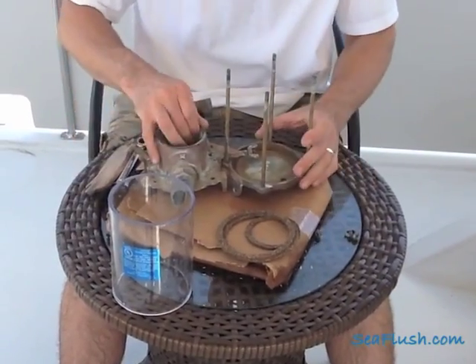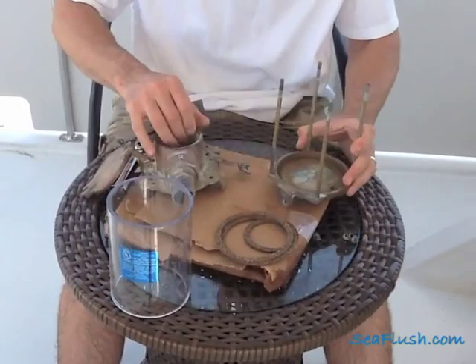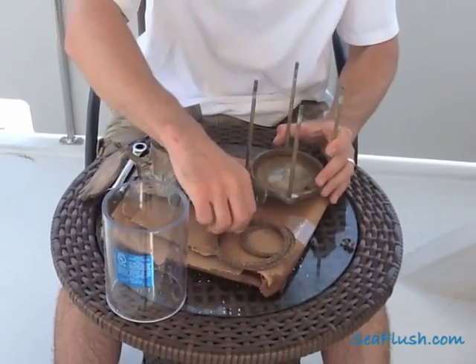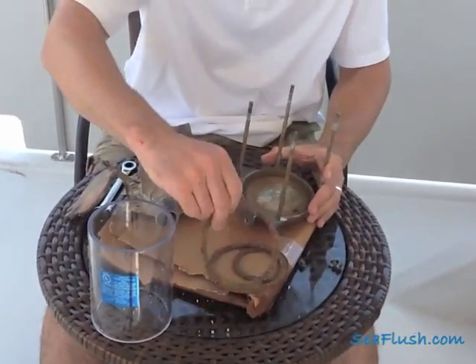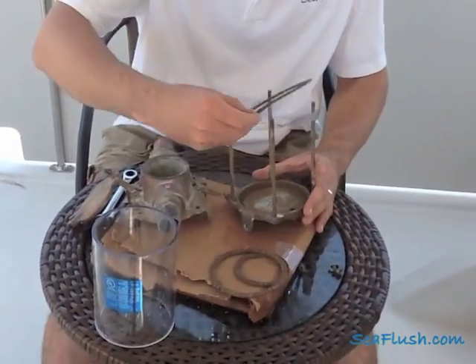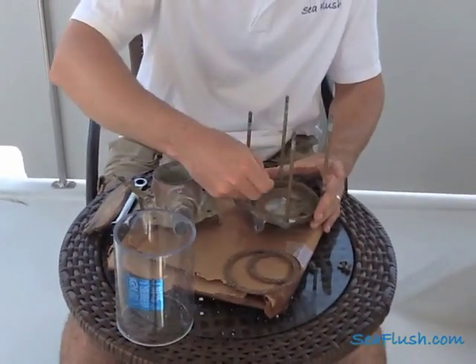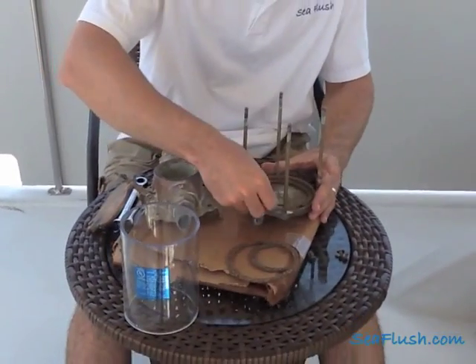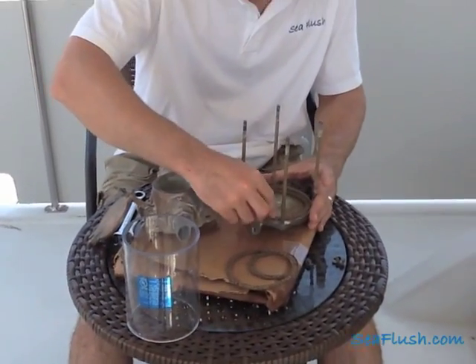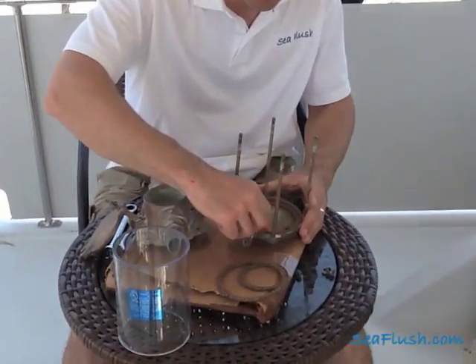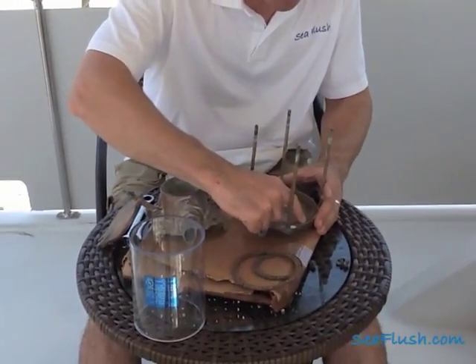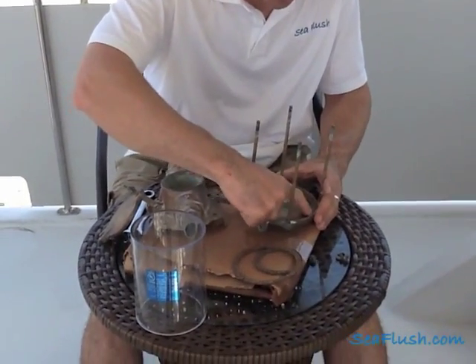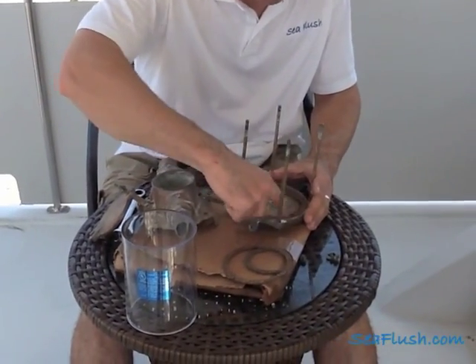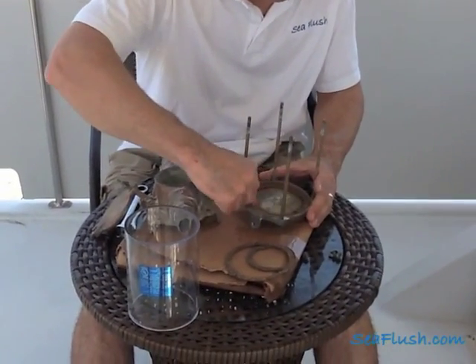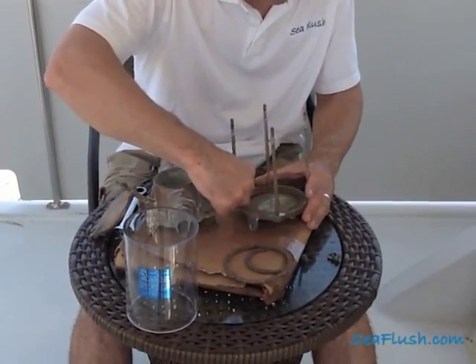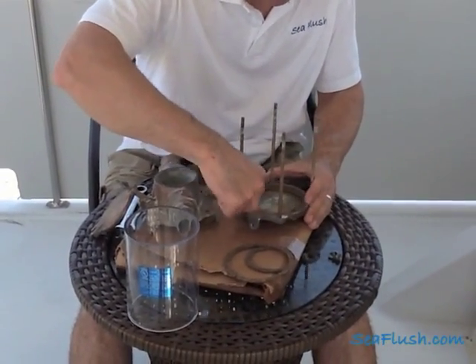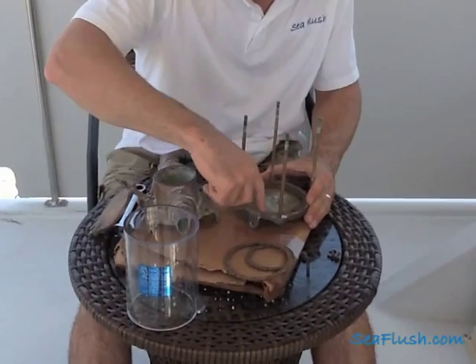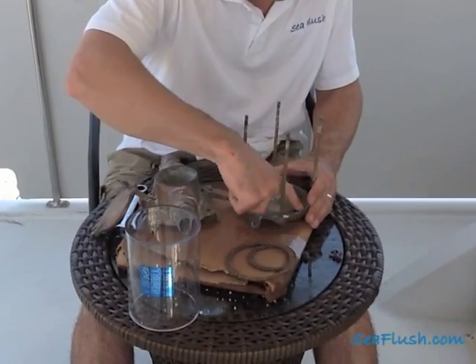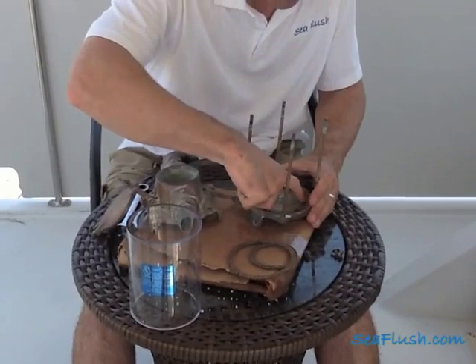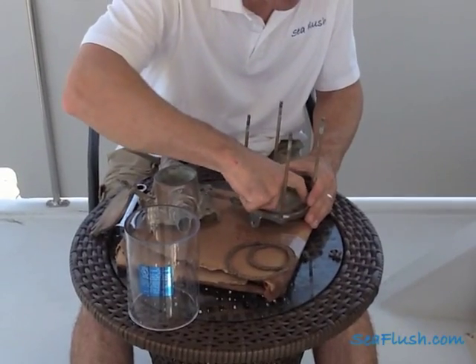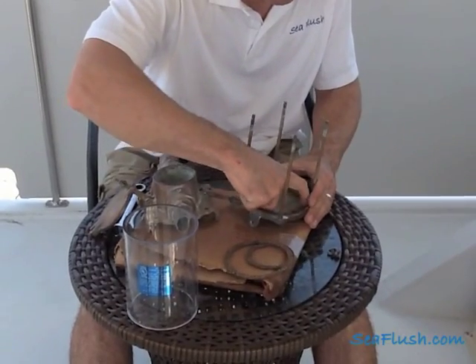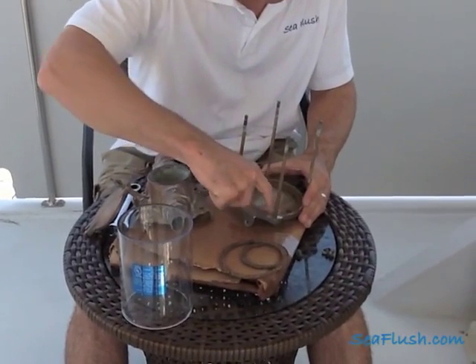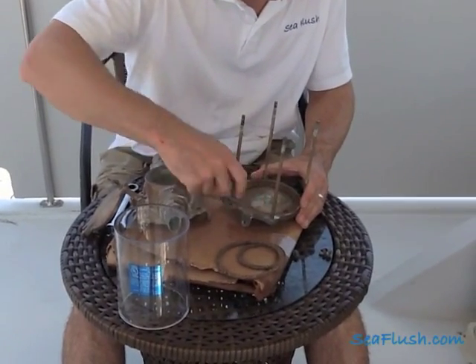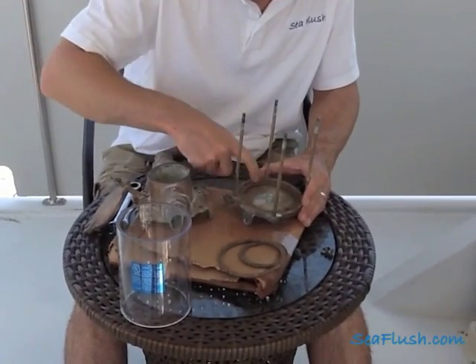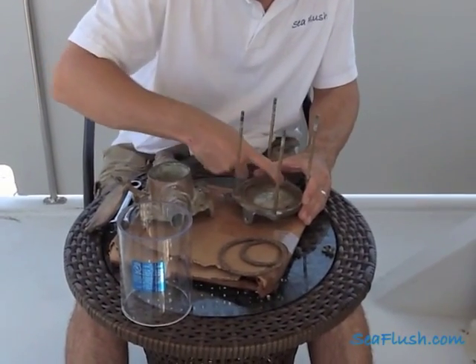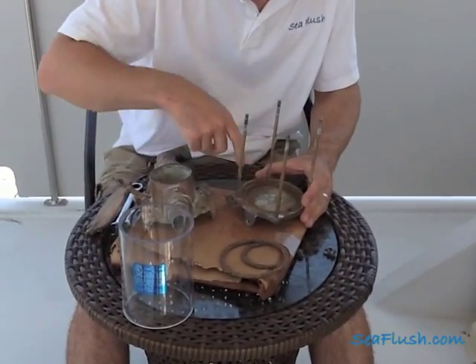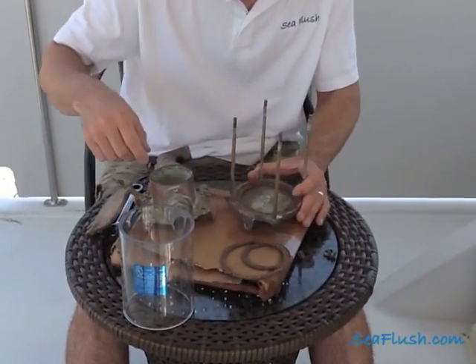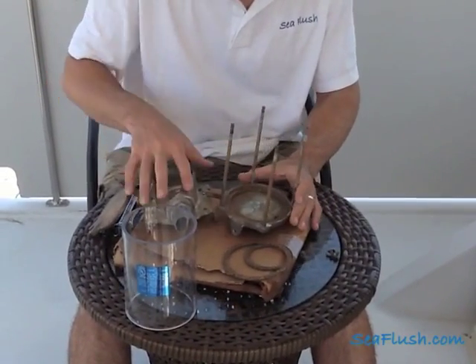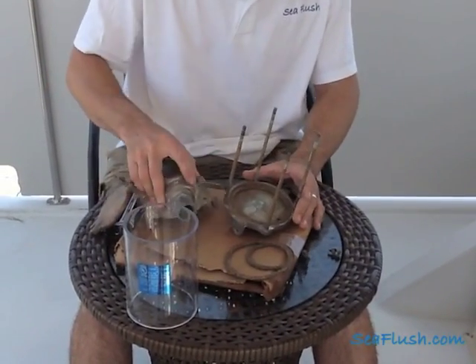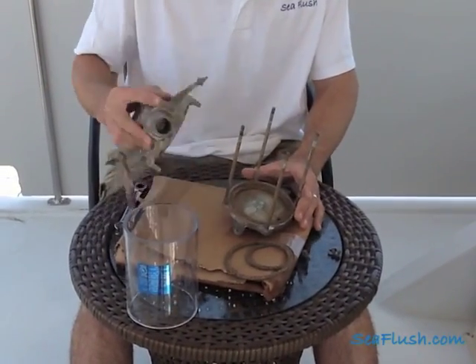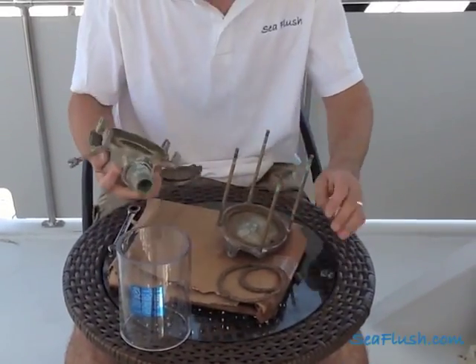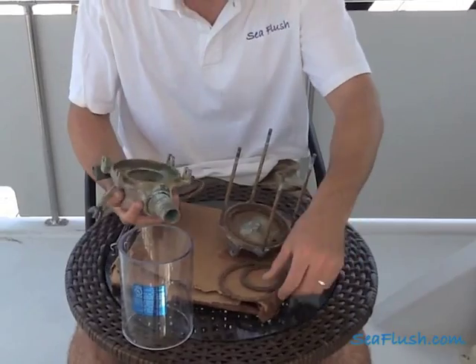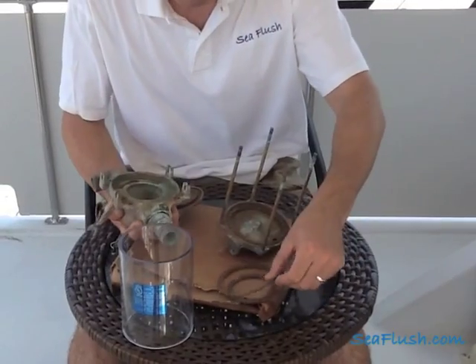We'll start by taking one of the two larger gaskets and setting it in the base of the strainer housing. When you do this you want to make sure that the gasket seats well against the bottom and that you've cleaned out the old gasket material.